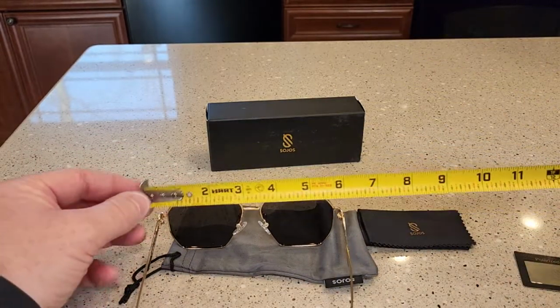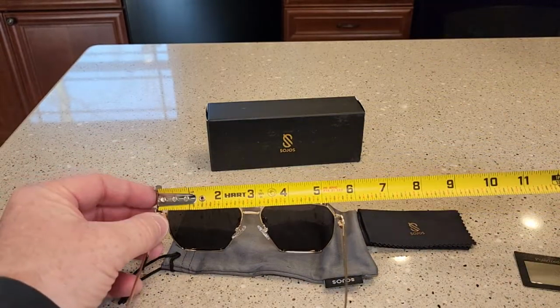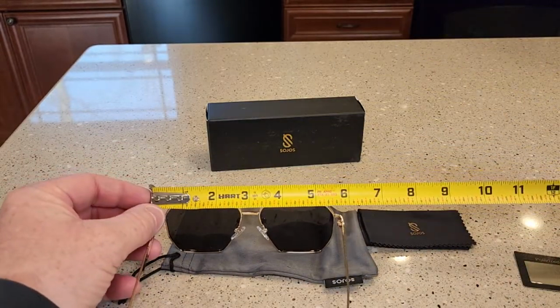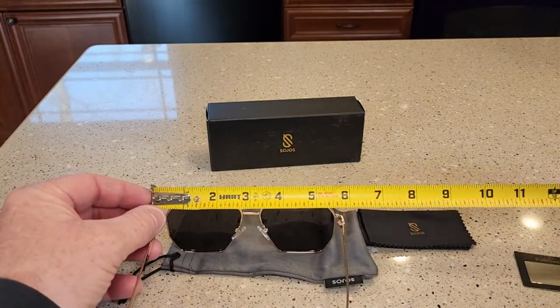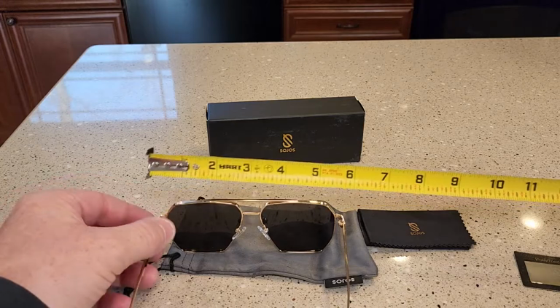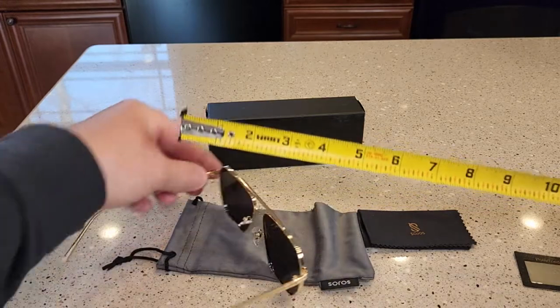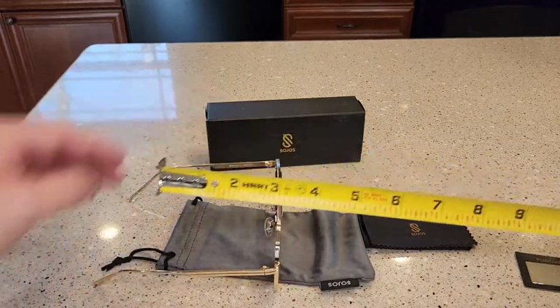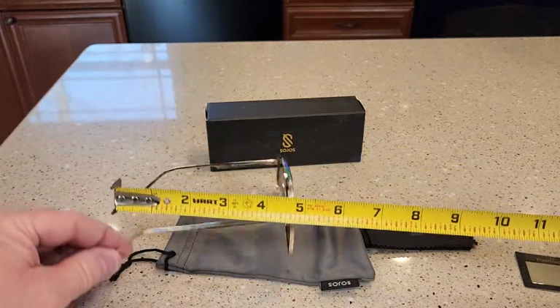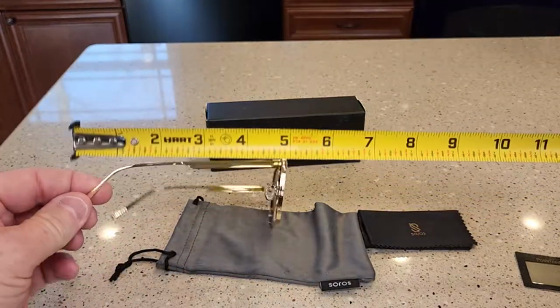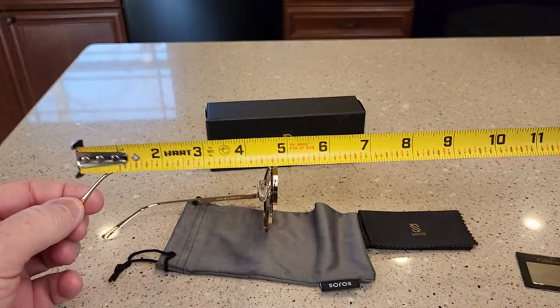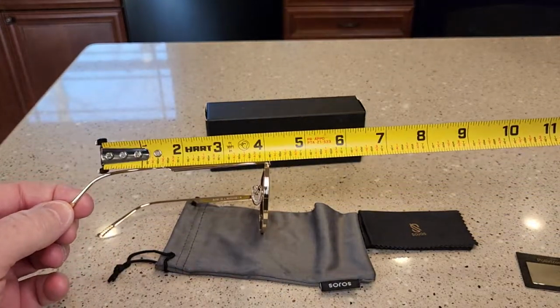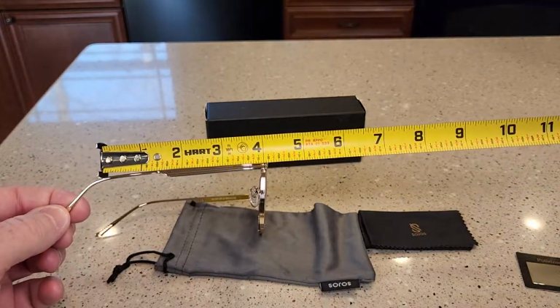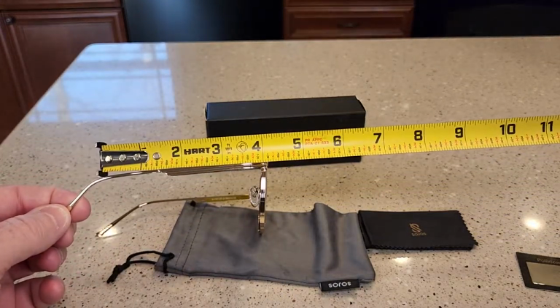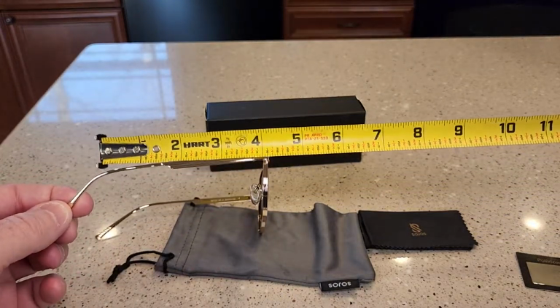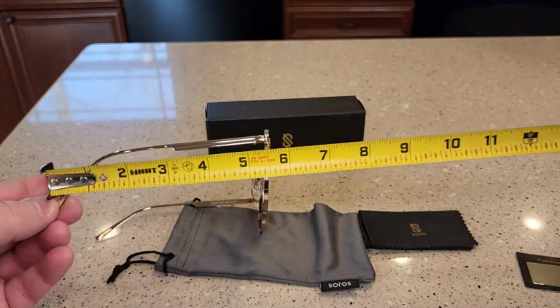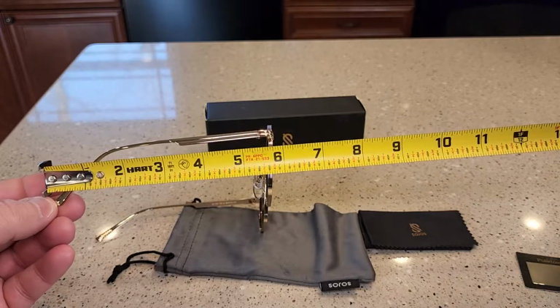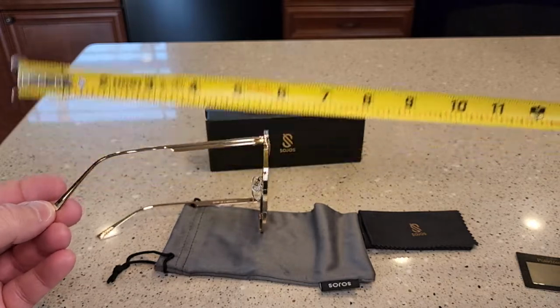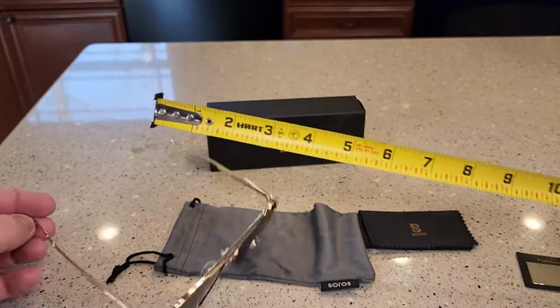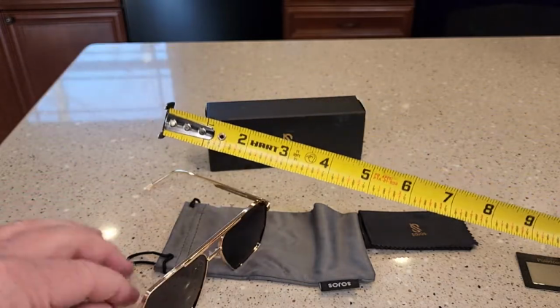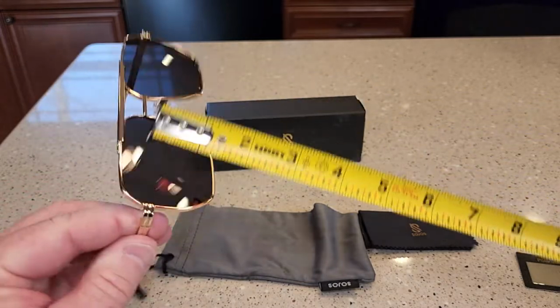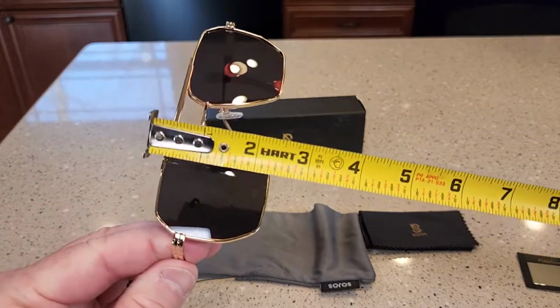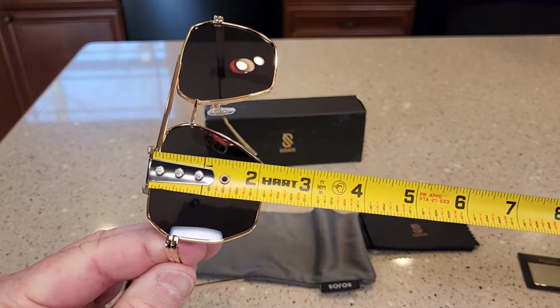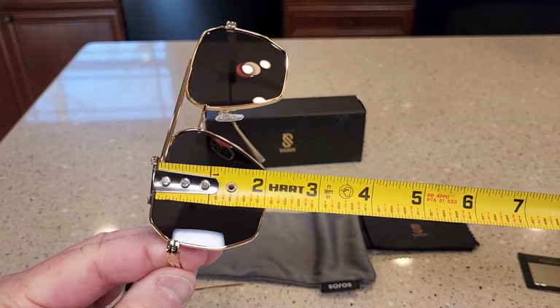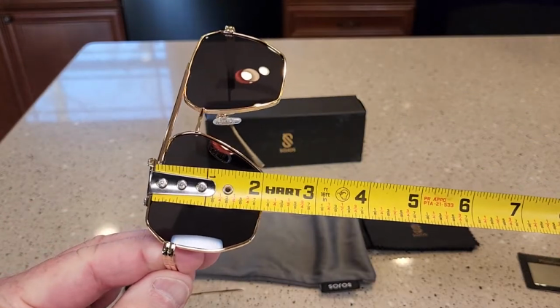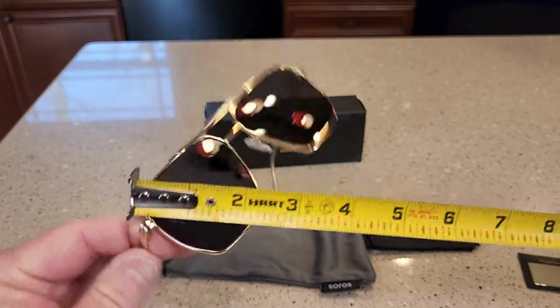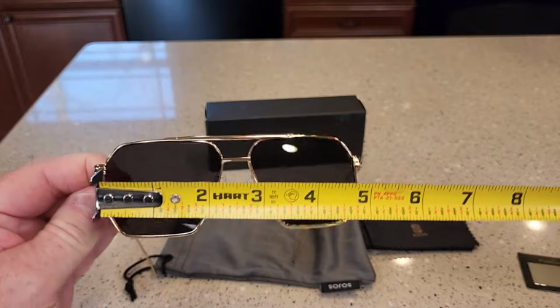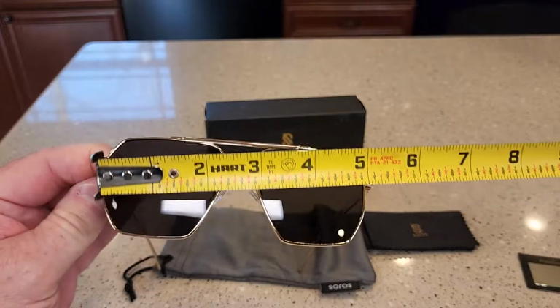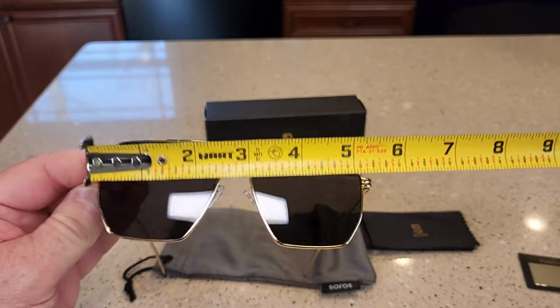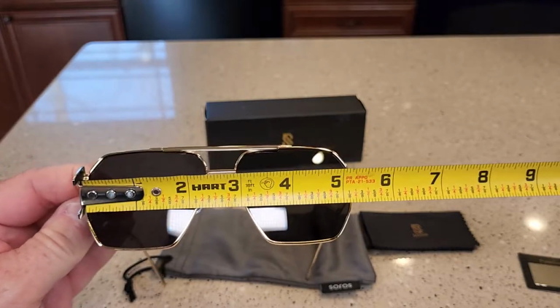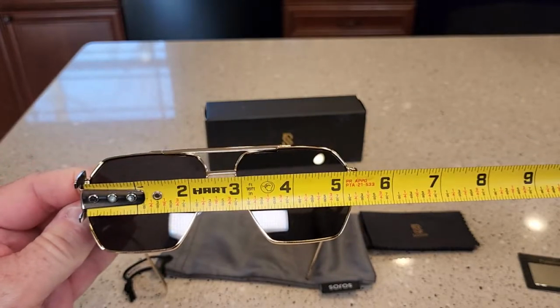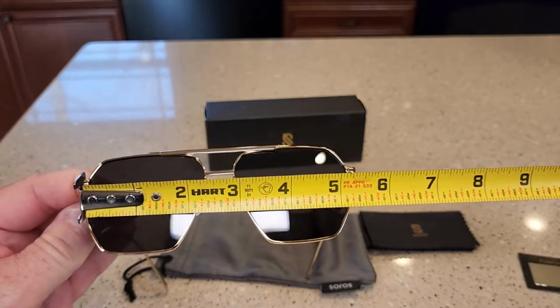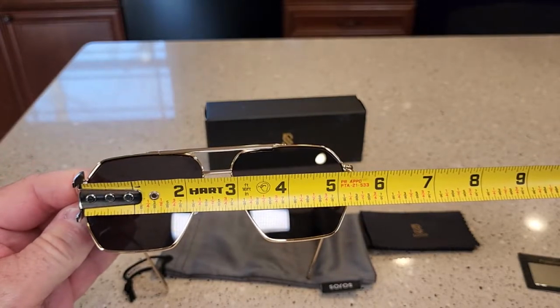Overall measurements are right around 6 inches. The arms to the top of the ear is about 4, and overall is about 6. Height-wise we're right around 2 inches, and again 5 and a quarter.